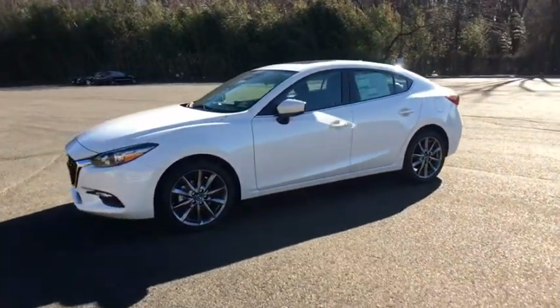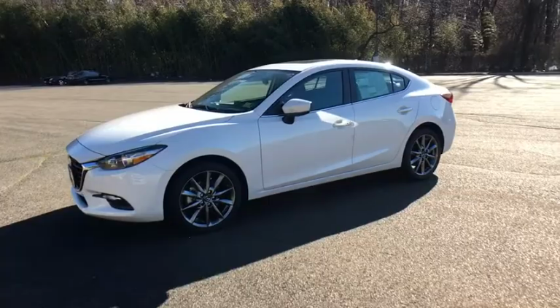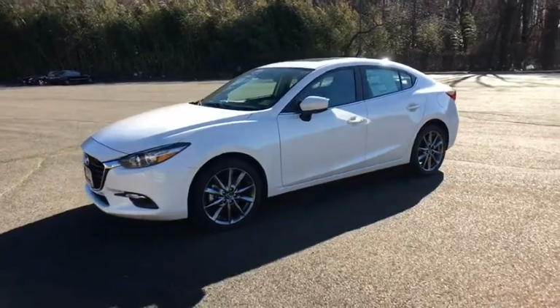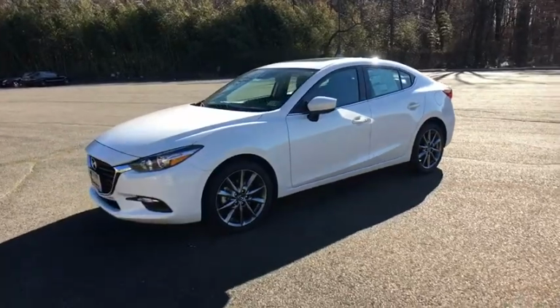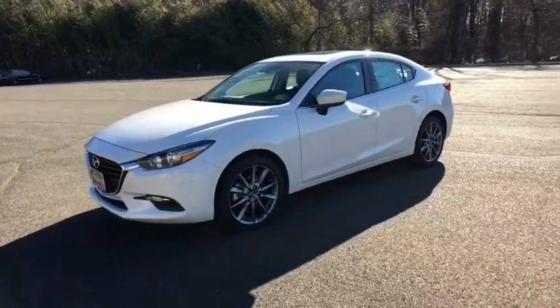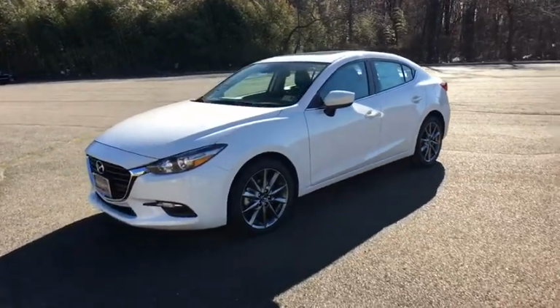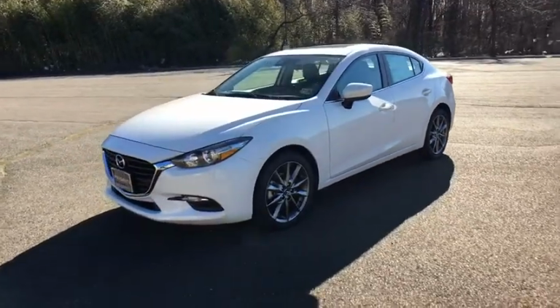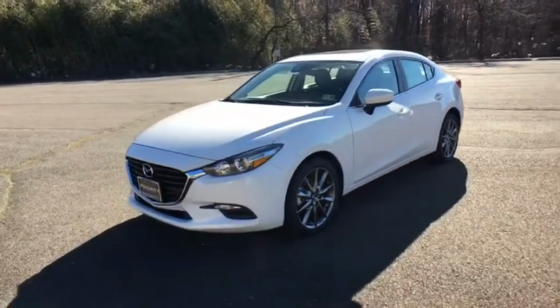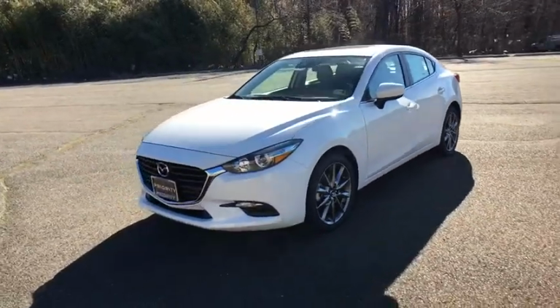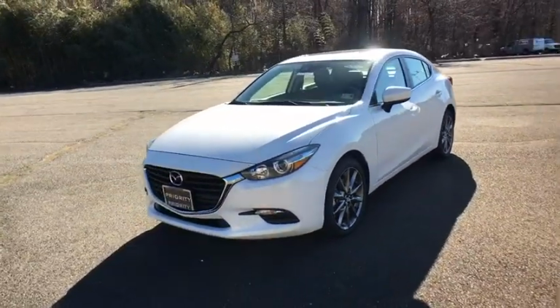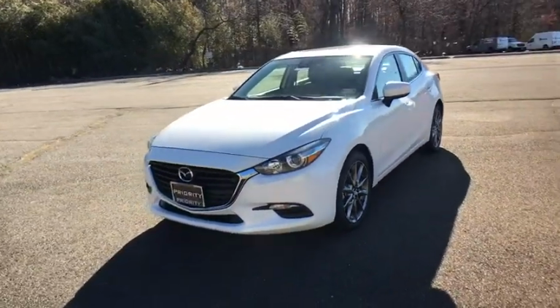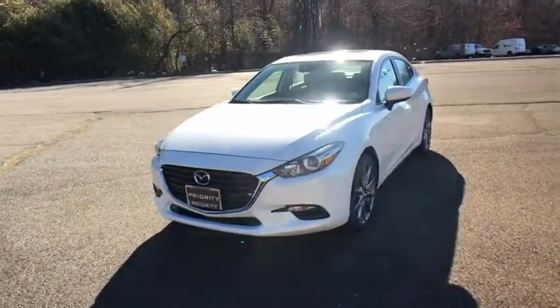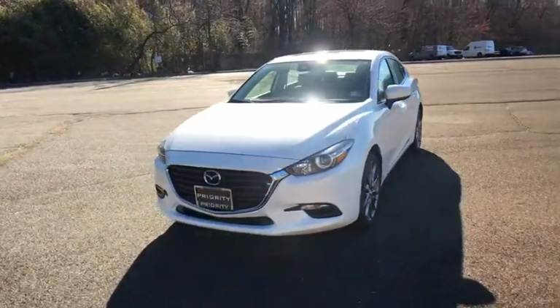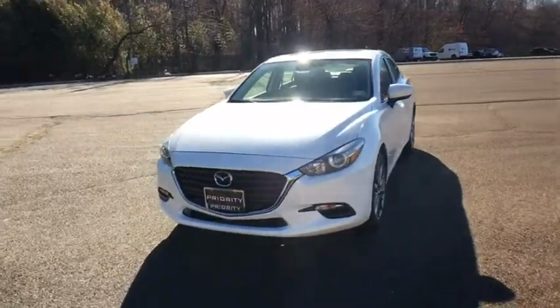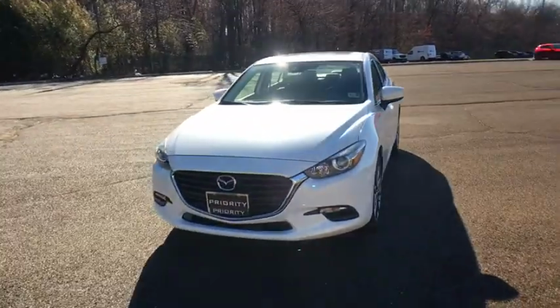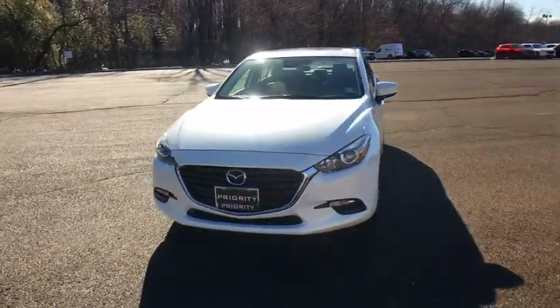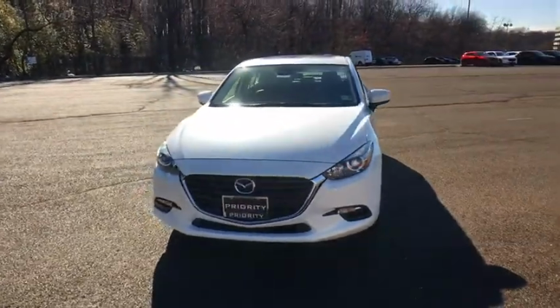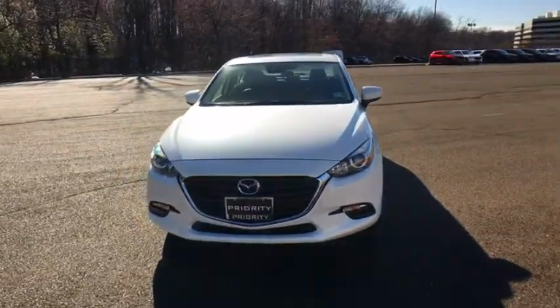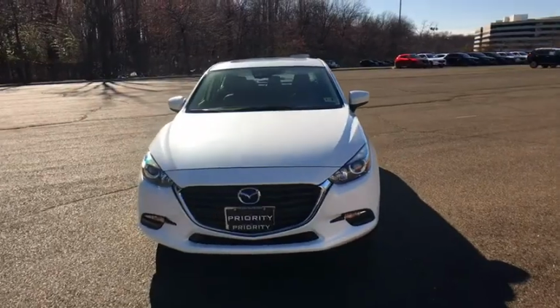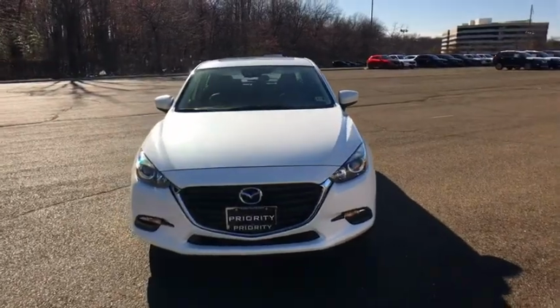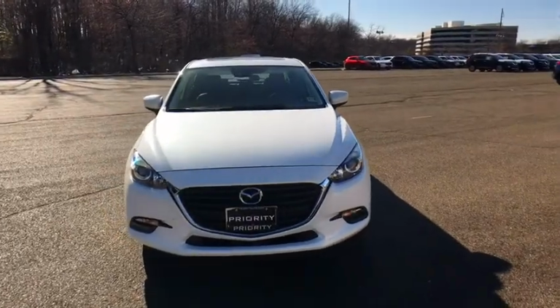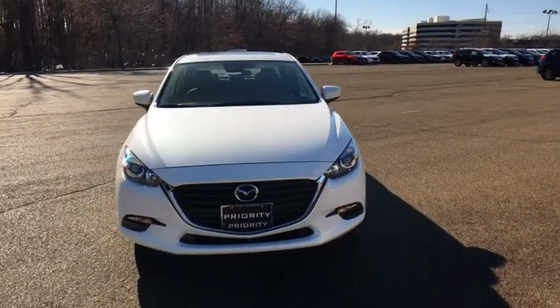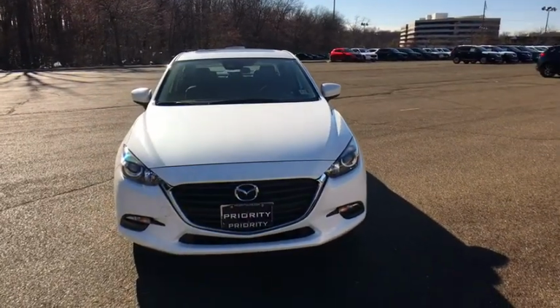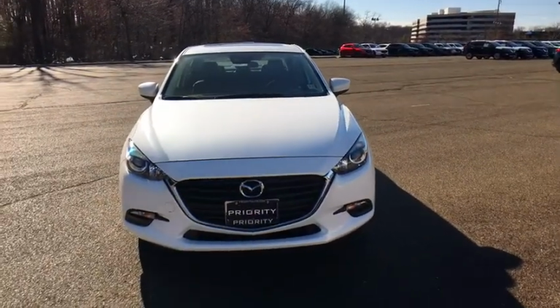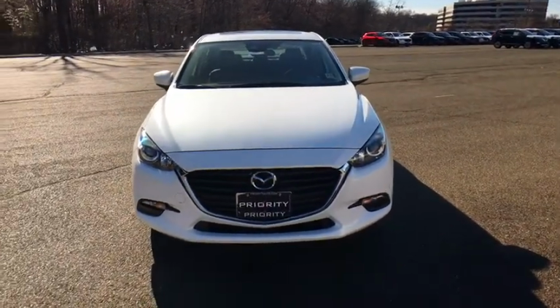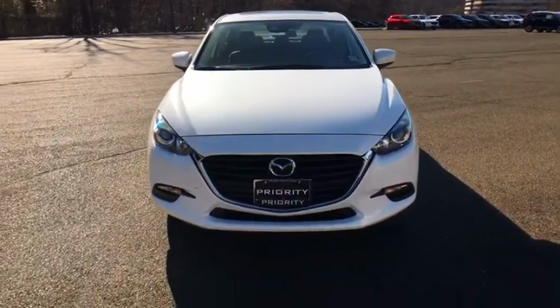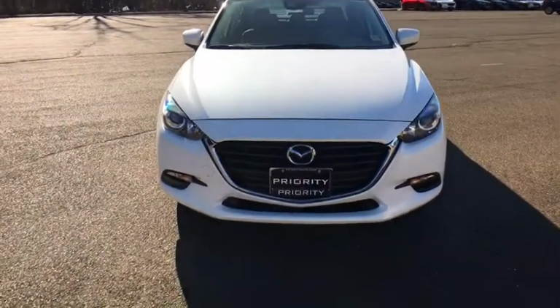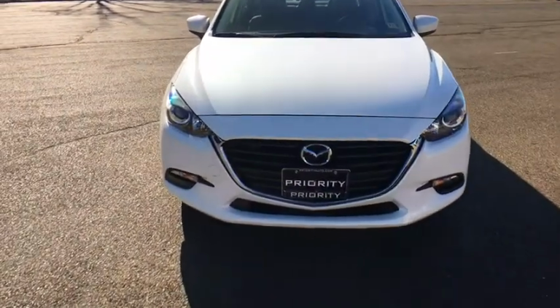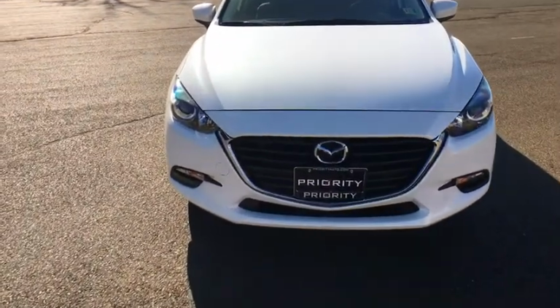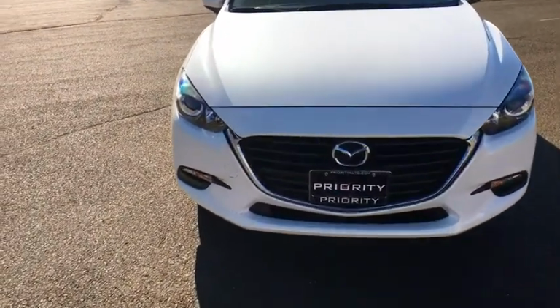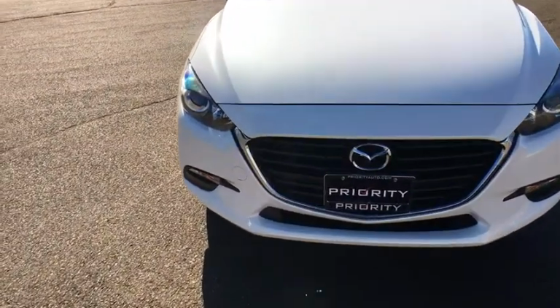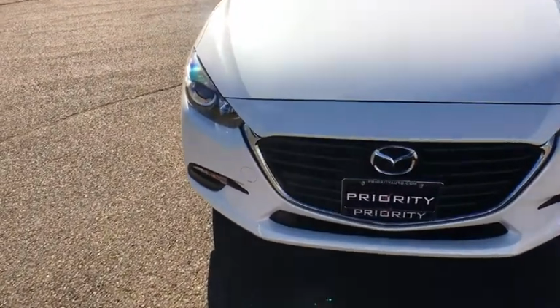Tachometer, driver vanity mirror, front bucket seats, and front reading lamps. This beauty is sure to make you the talk of the neighborhood, so call or drop in for a test drive today.